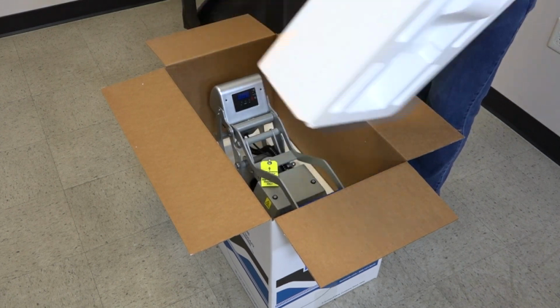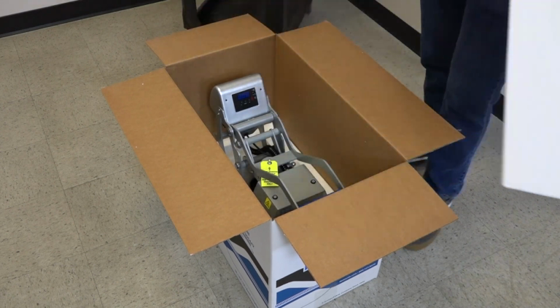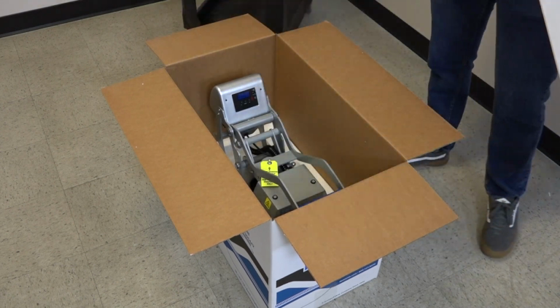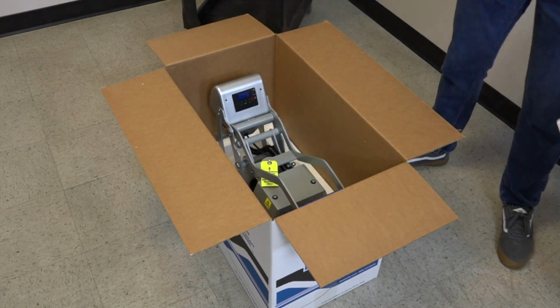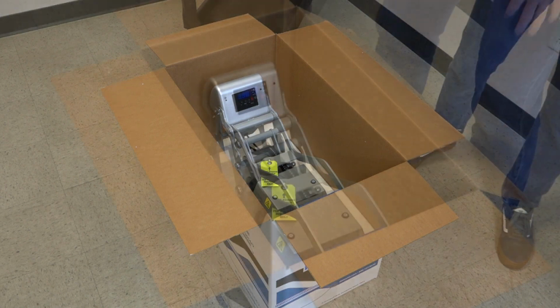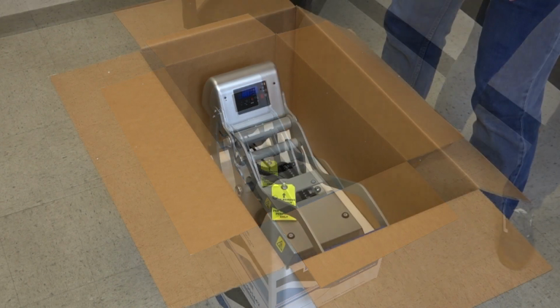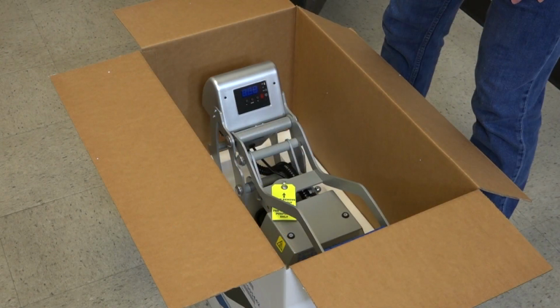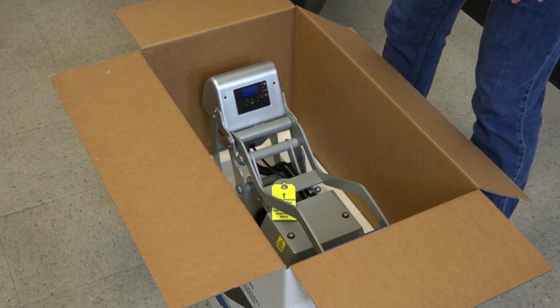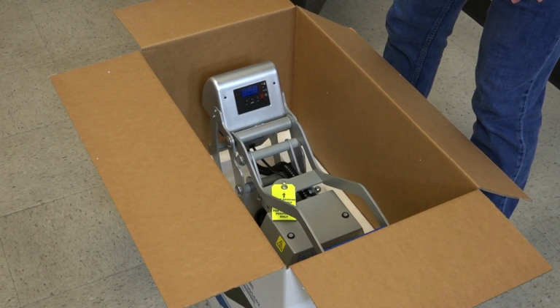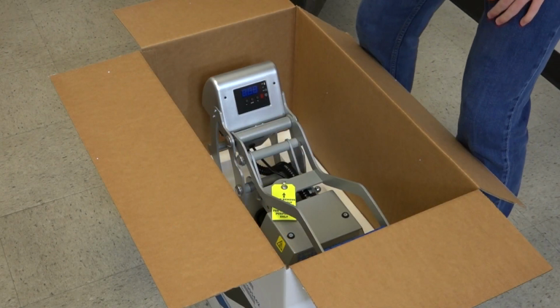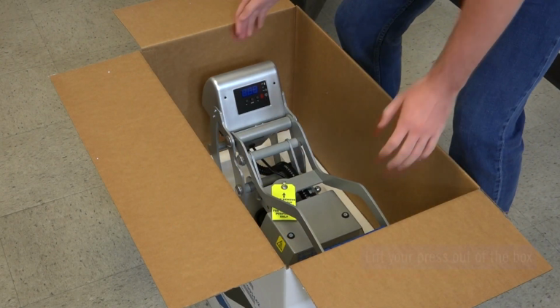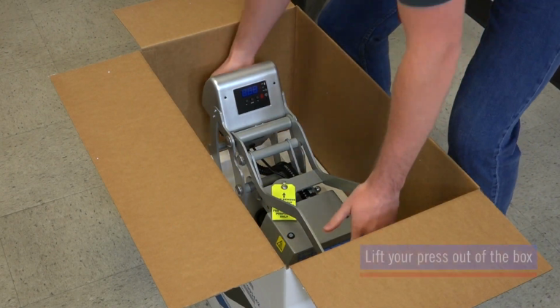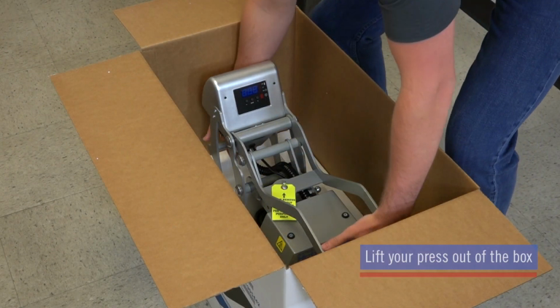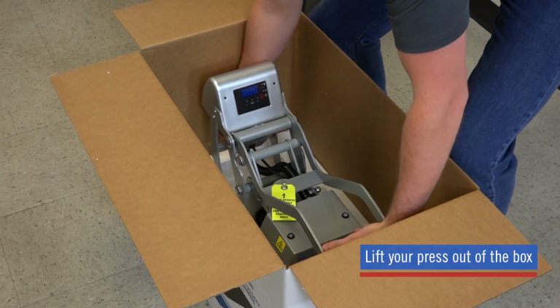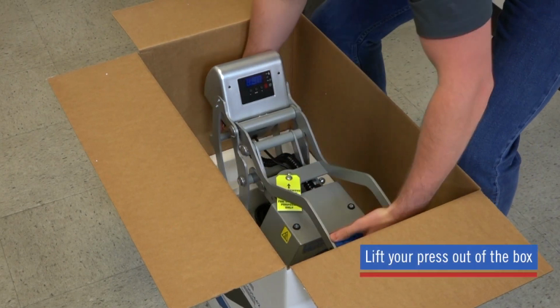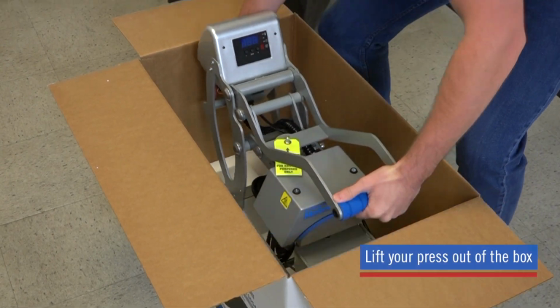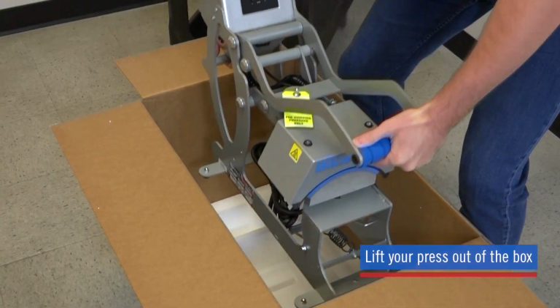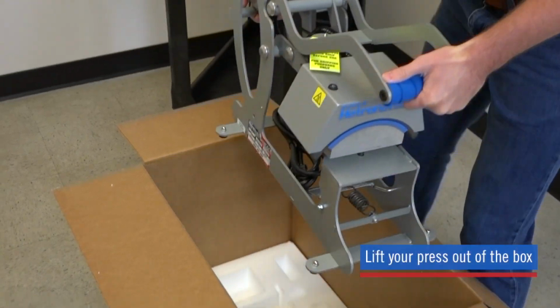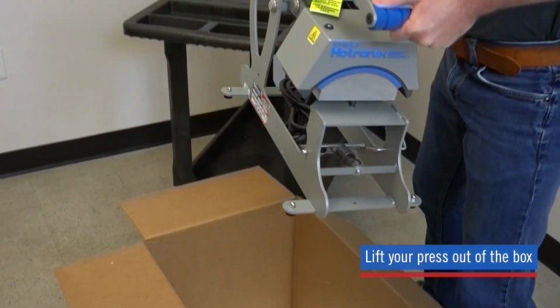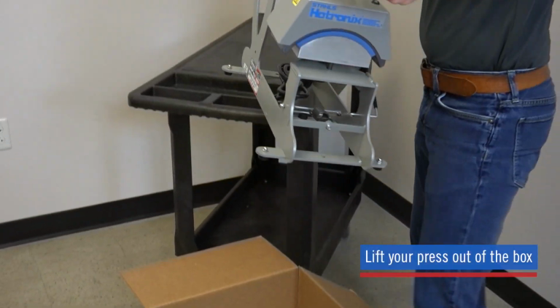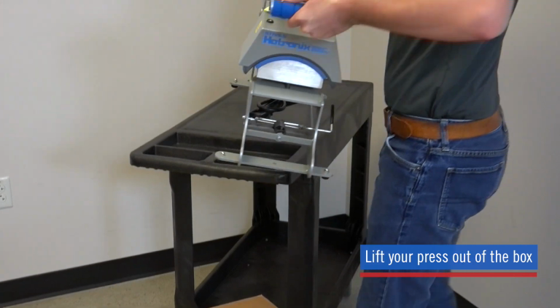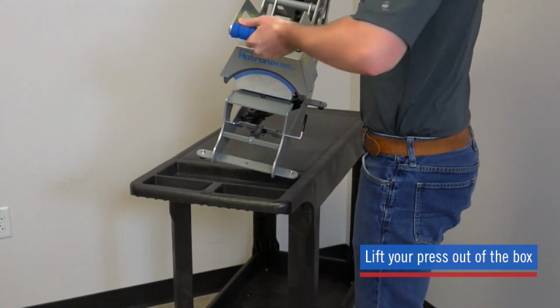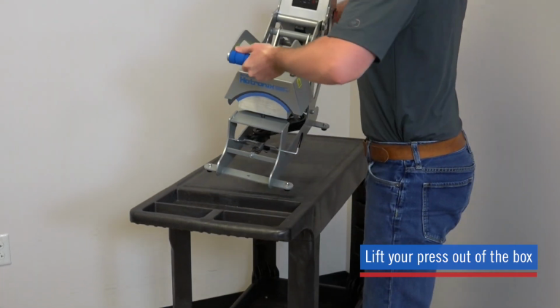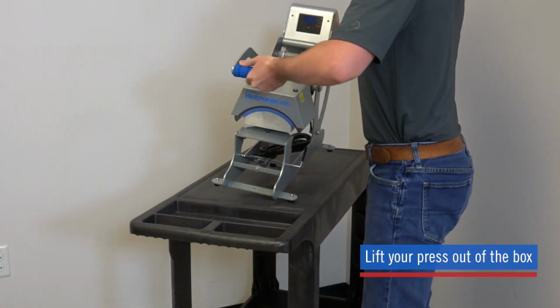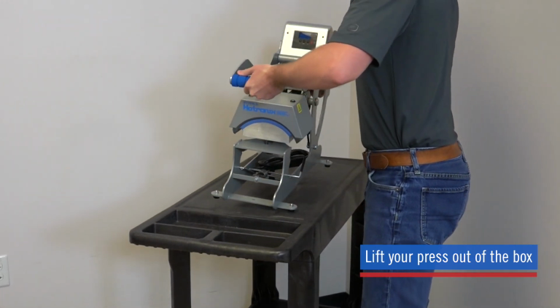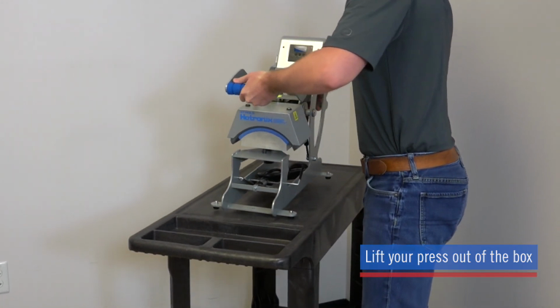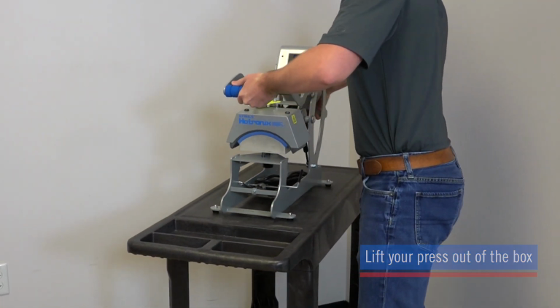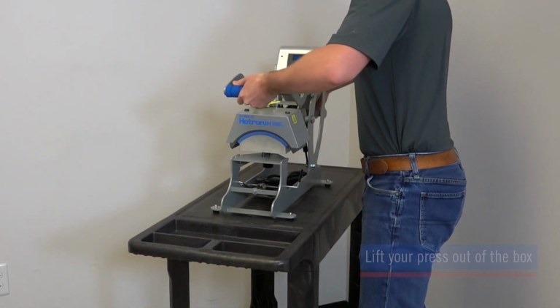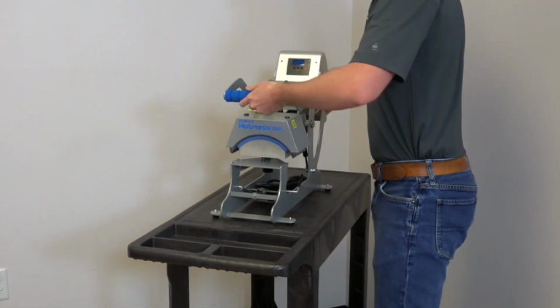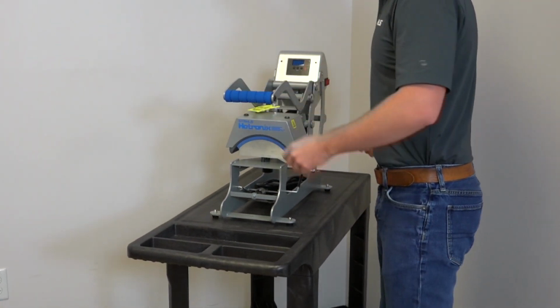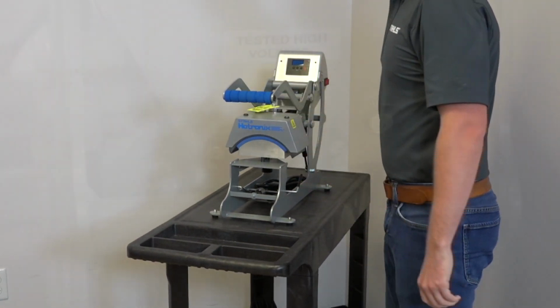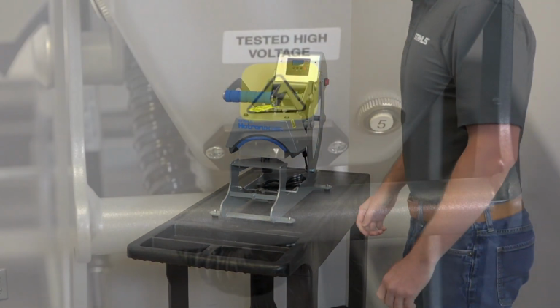The Hotronix Auto Cap Heat Press weighs only 31 pounds and can be lifted by one person. Lift your press out of the carton and place it on the surface where you plan to operate it.